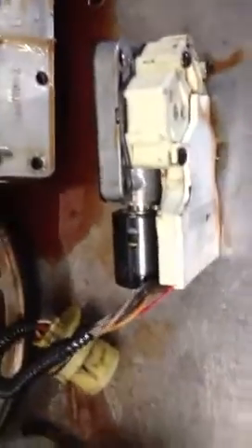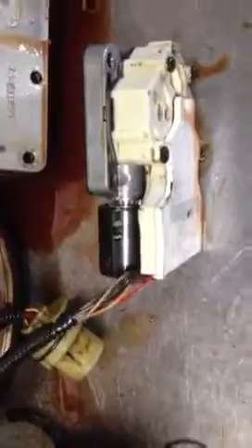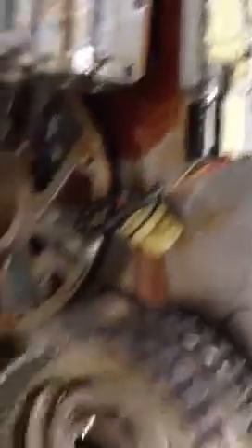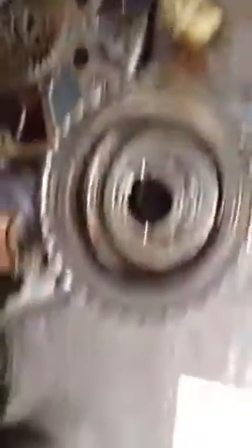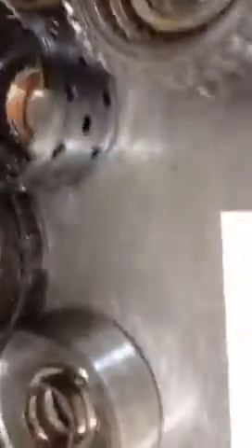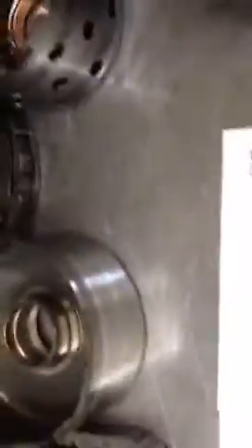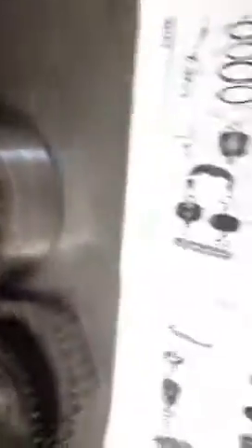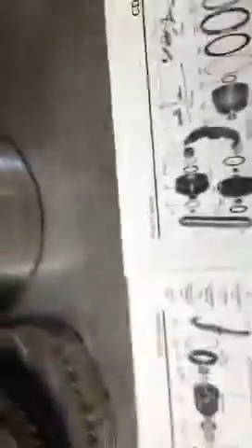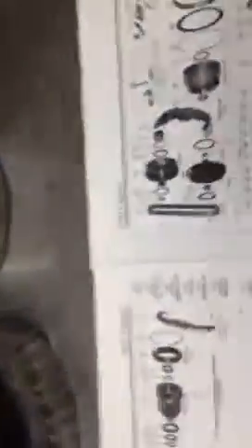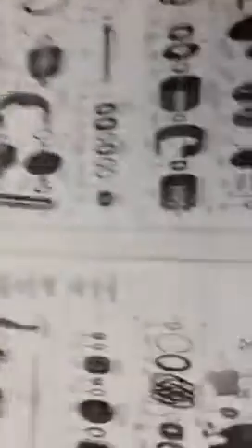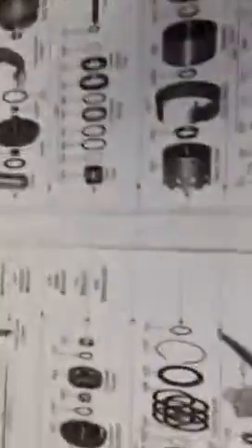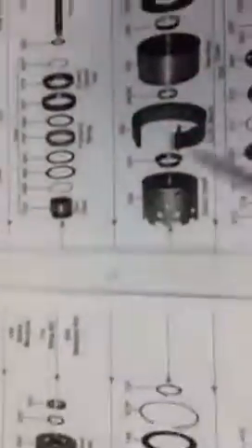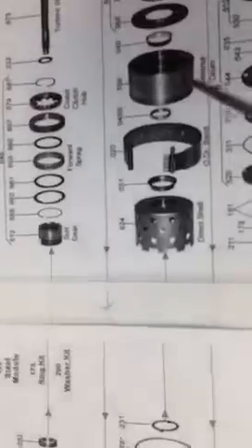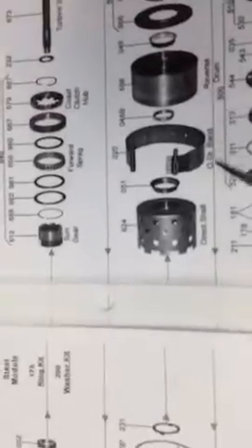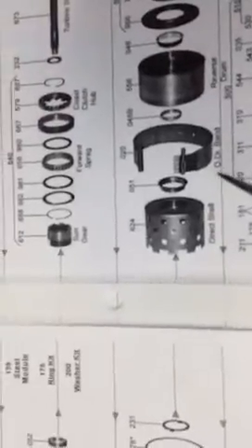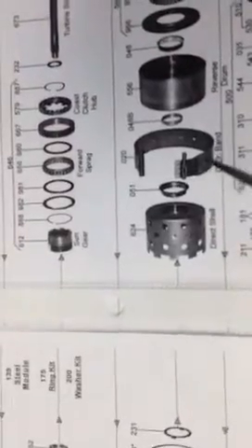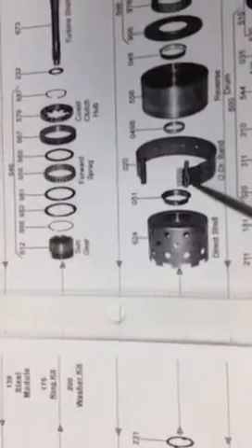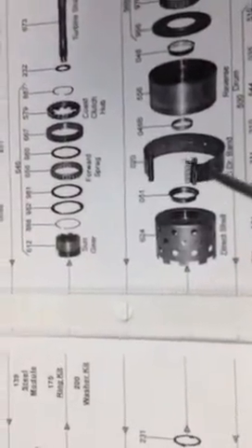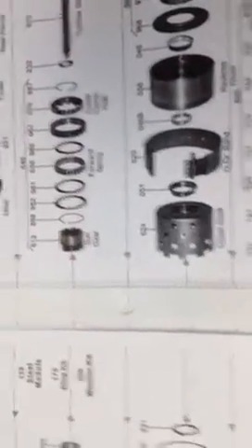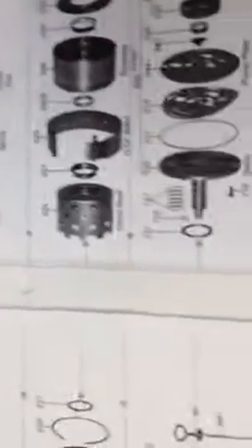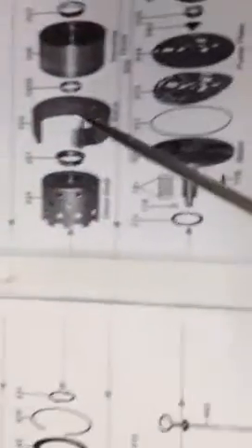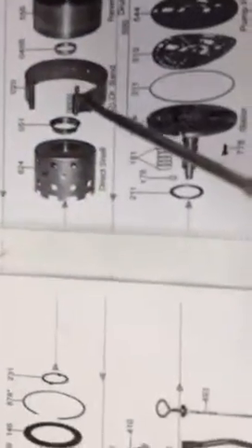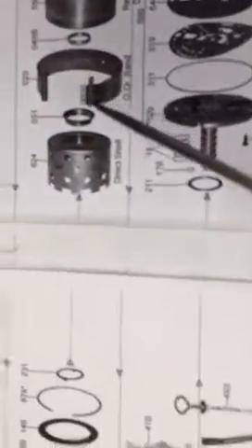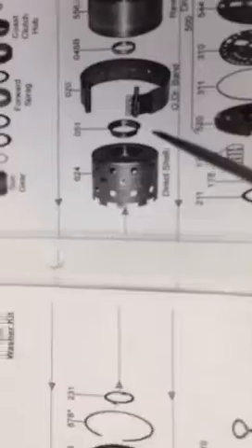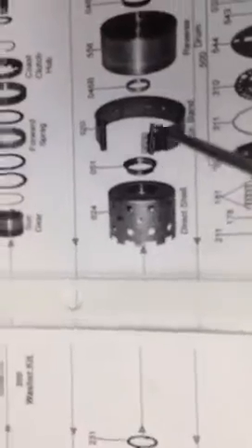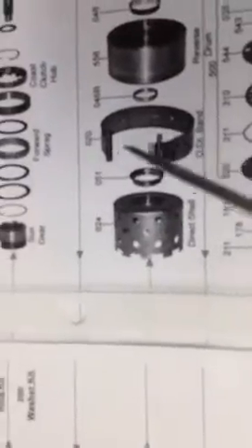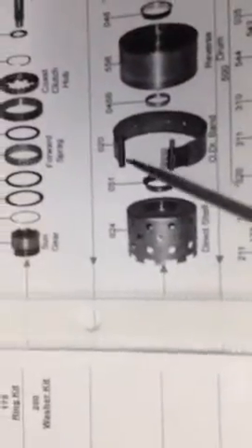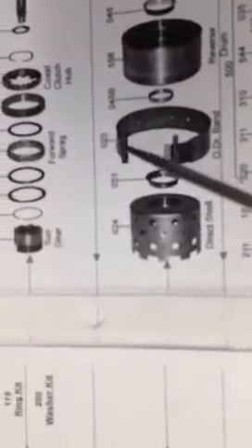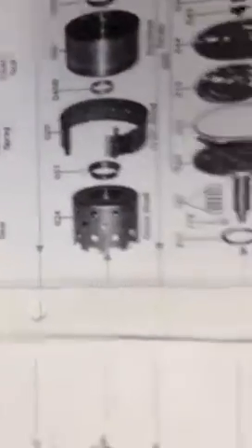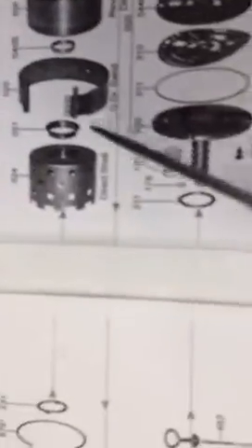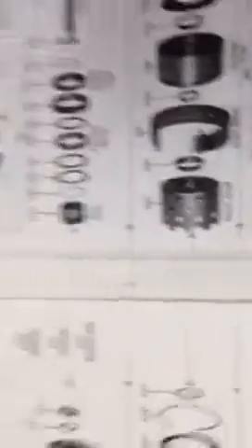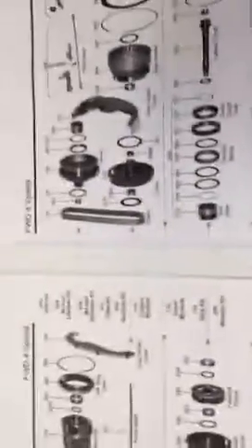Another common problem in this transmission, when you have an overpressure condition, is this band here. That band will fail — it will apply with such aggressive force that it will actually shear the end of the band off.